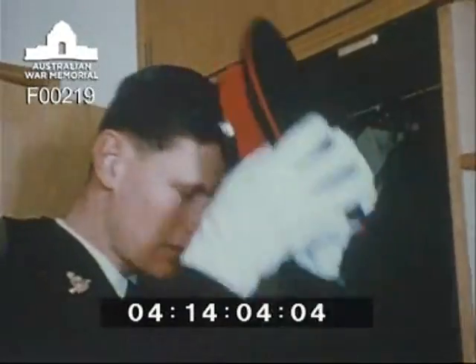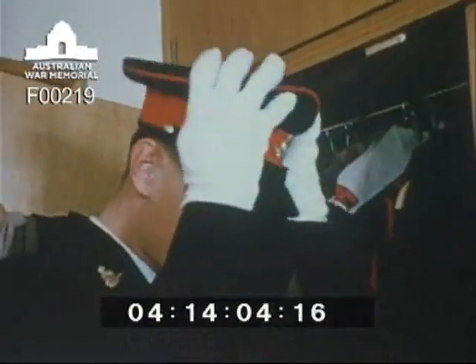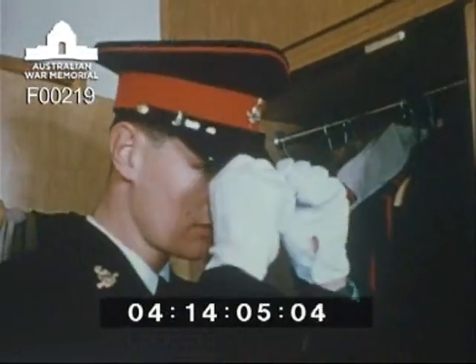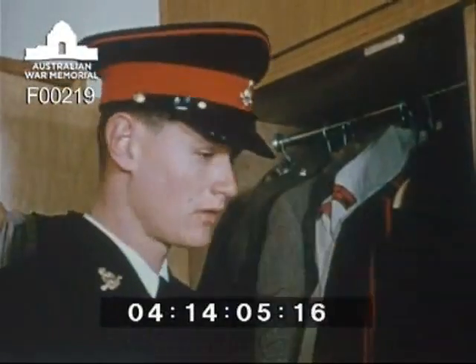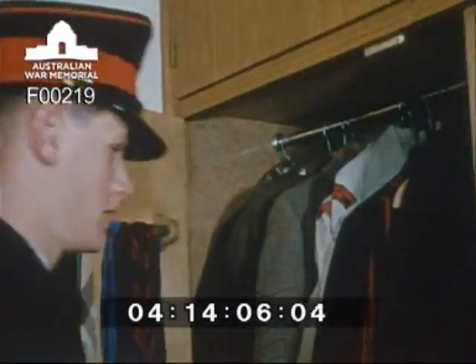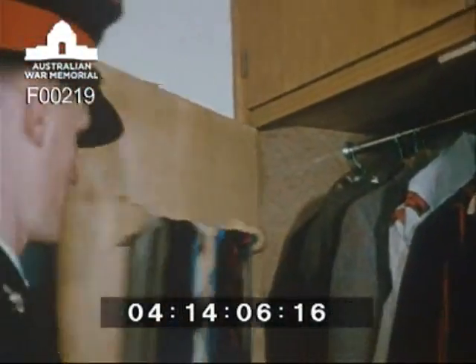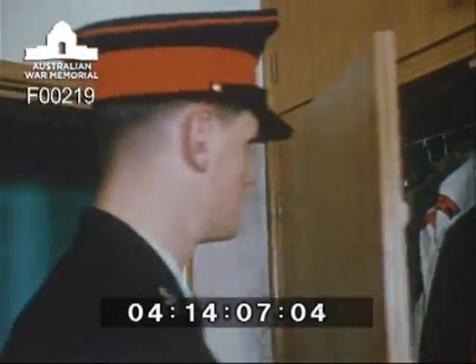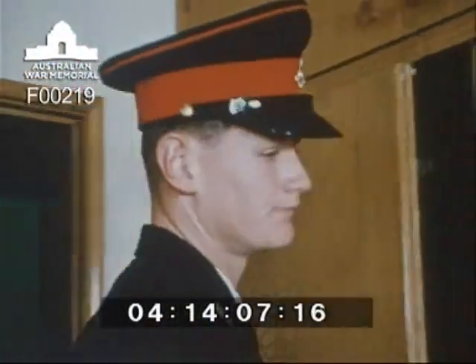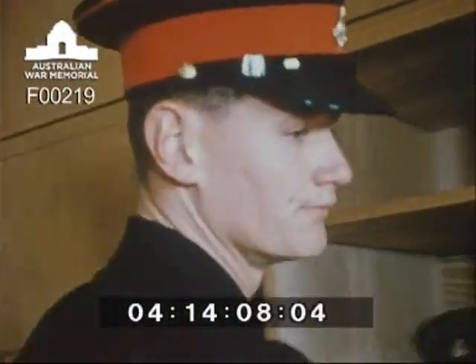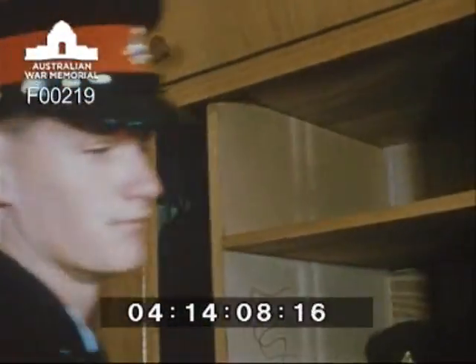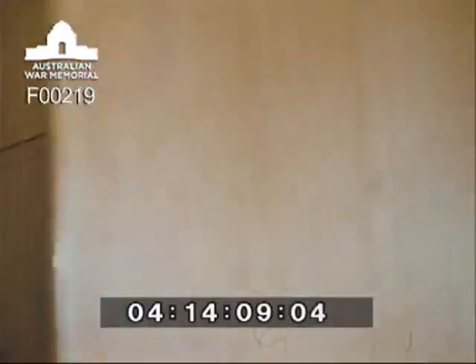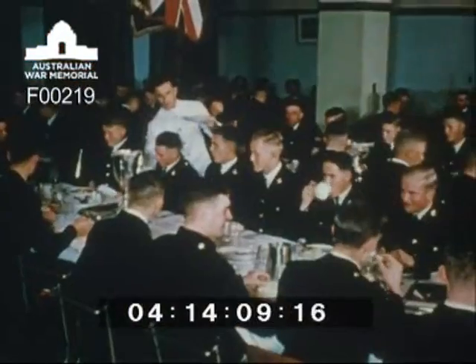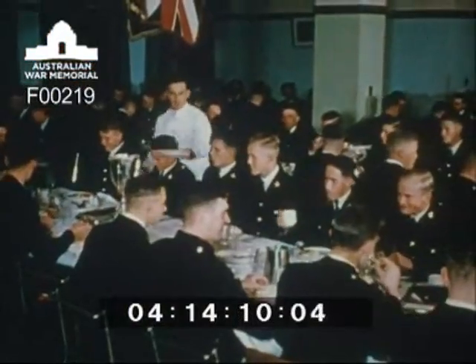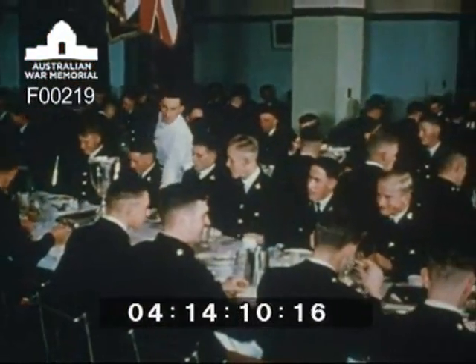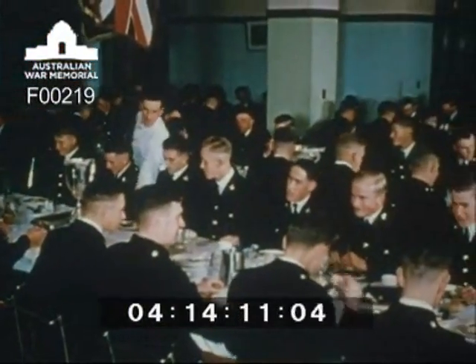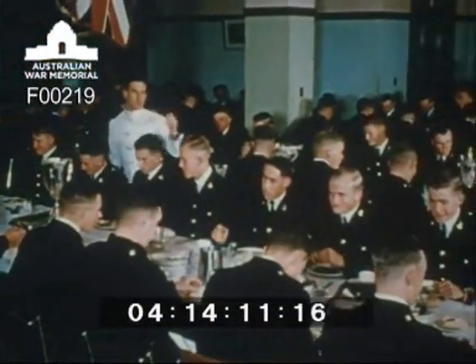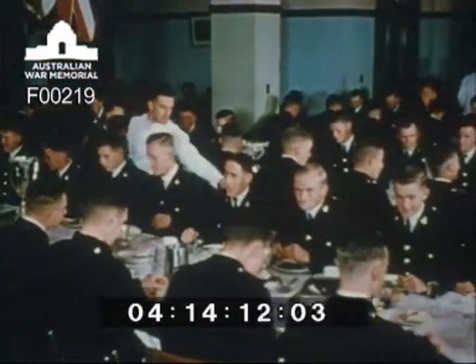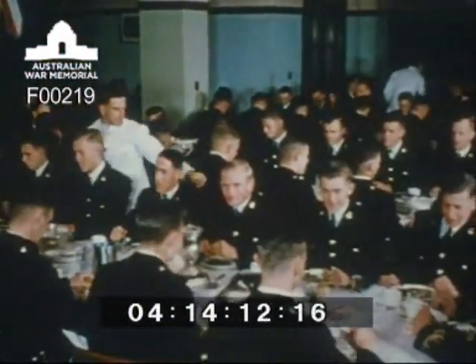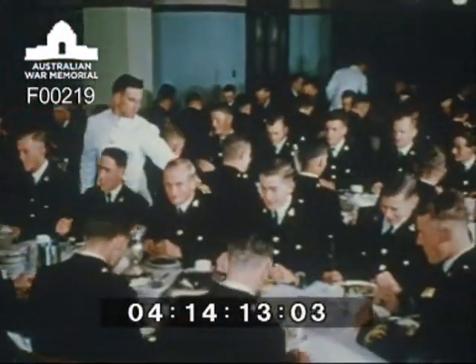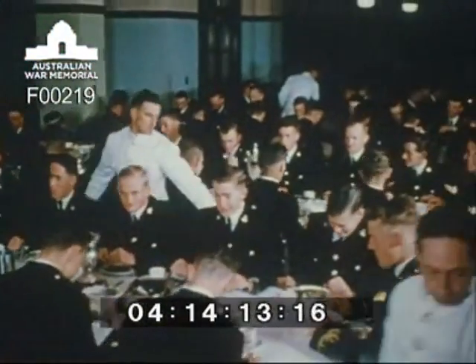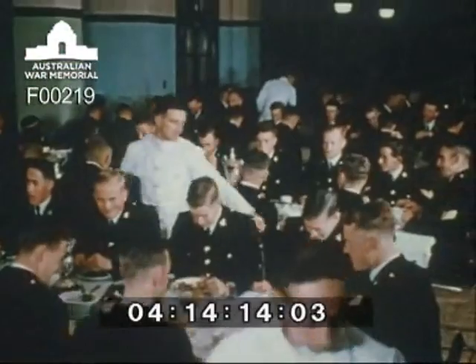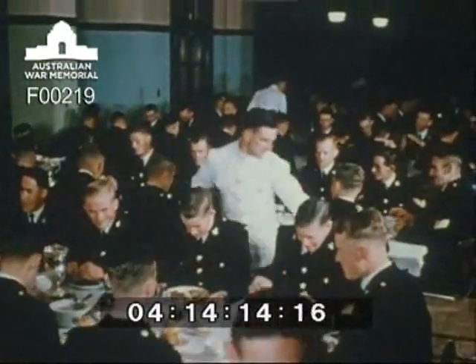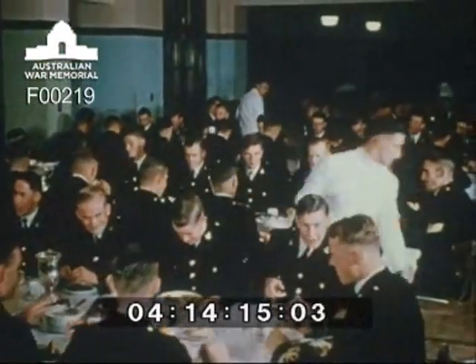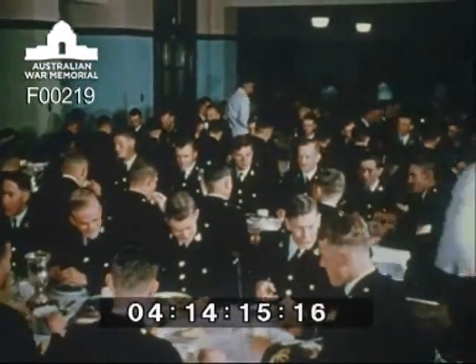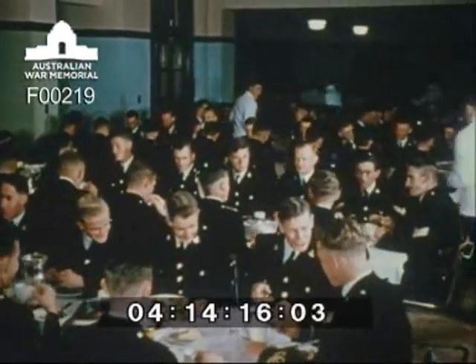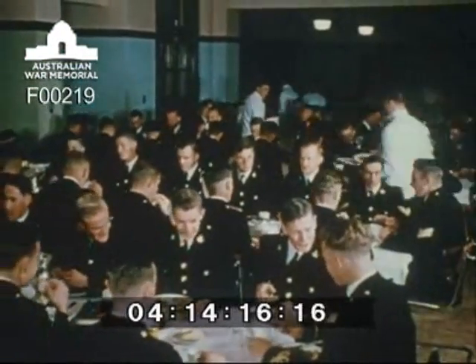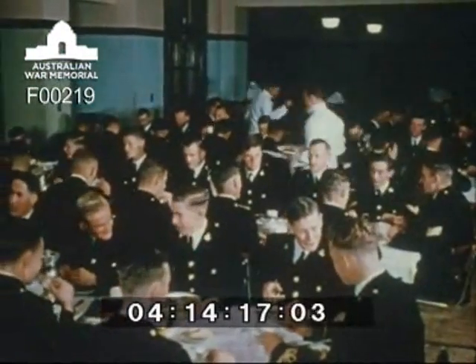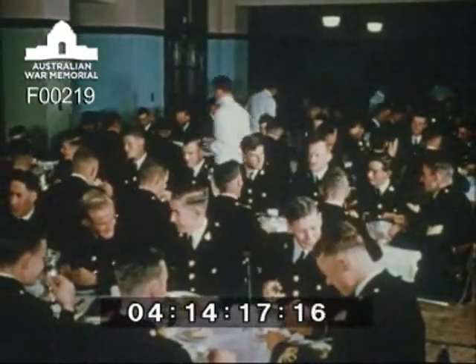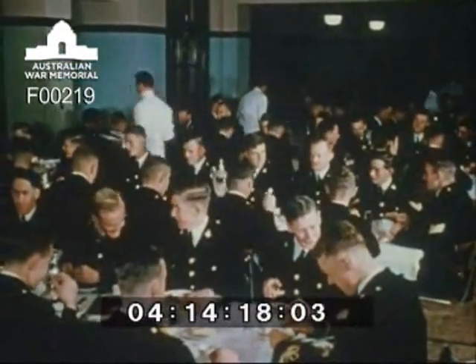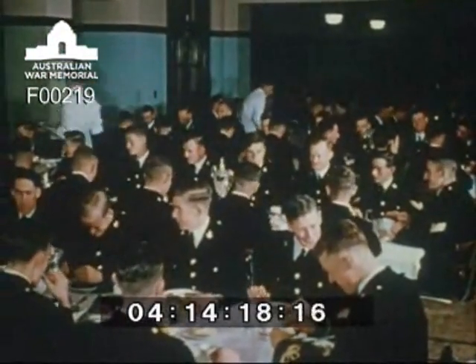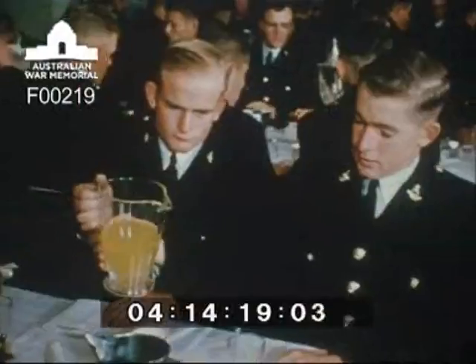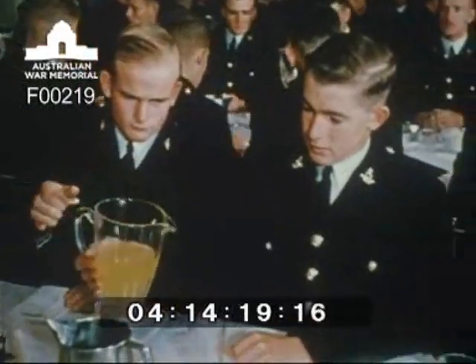Life for the cadet is full and interesting. In his study bedroom, this cadet dresses for a formal mess night — a weekly experience which follows closely the traditions of army messes. The conduct of the cadet's mess is modelled on that of an officer's mess, and its management and decorum is maintained through a cadet committee.